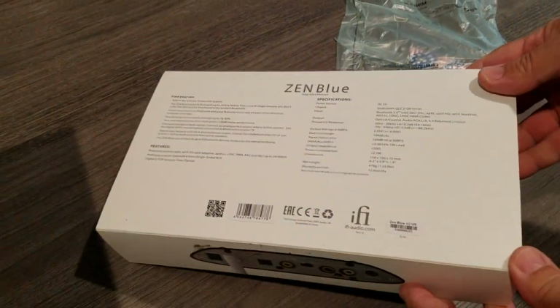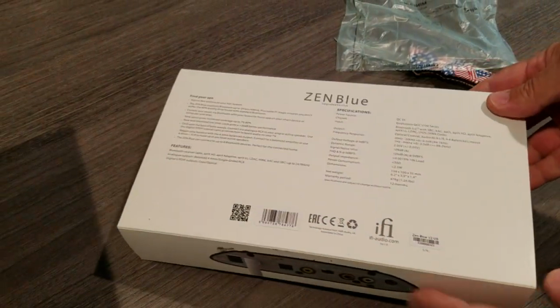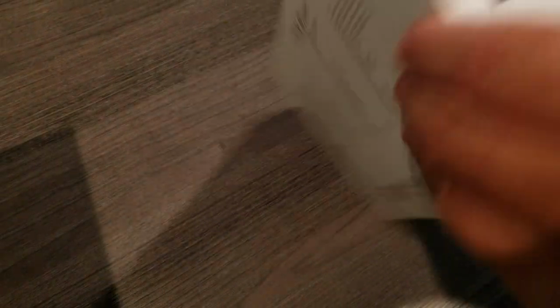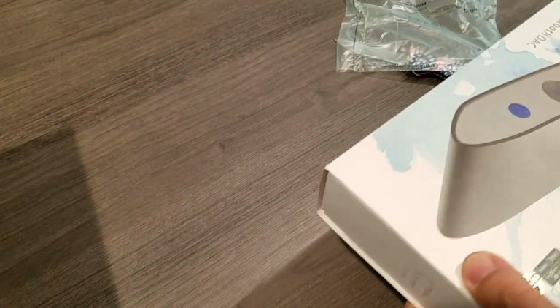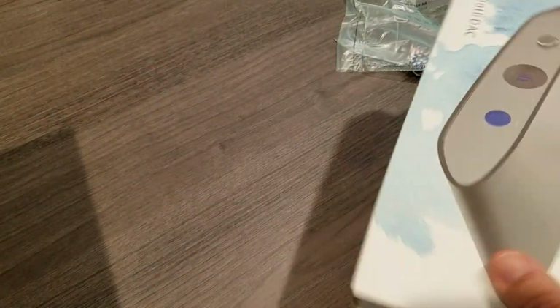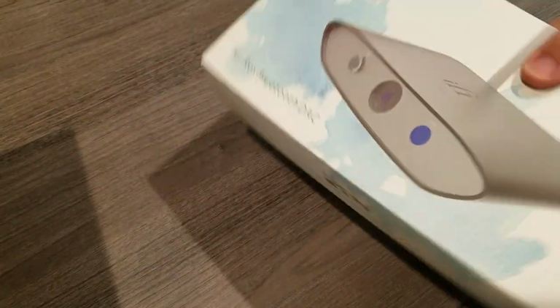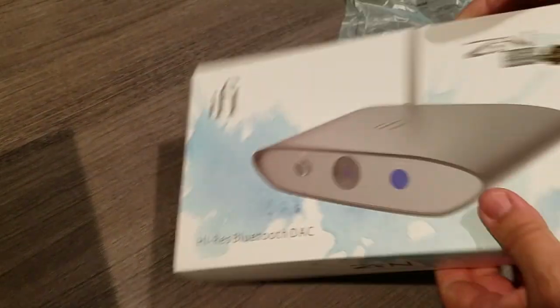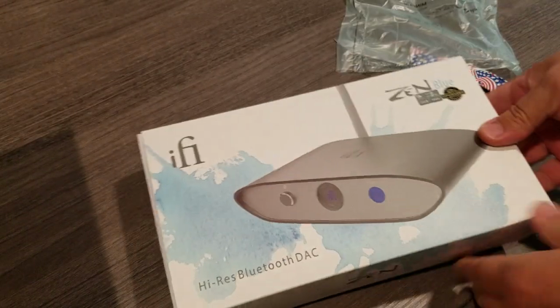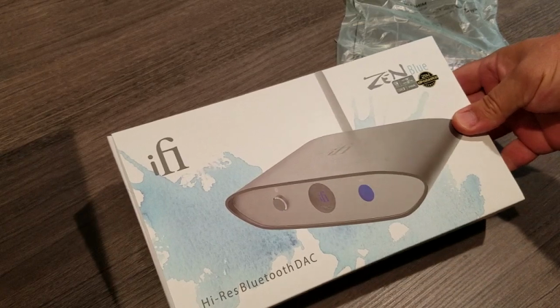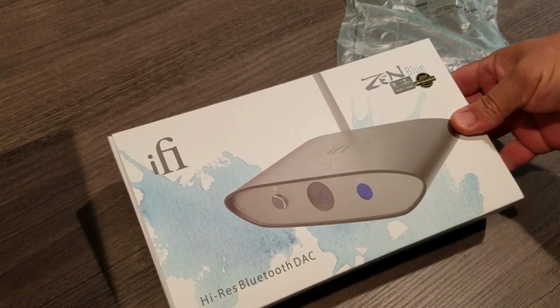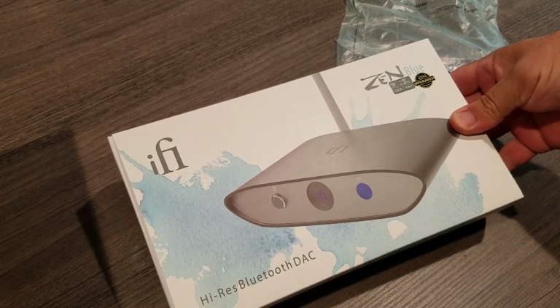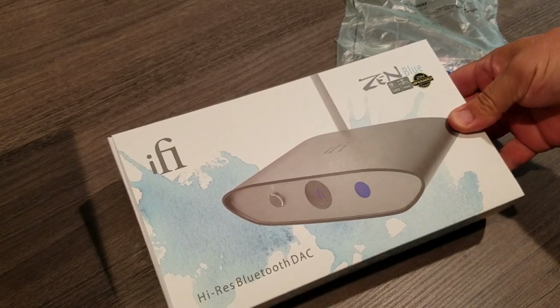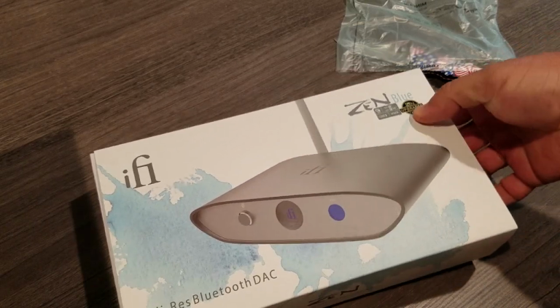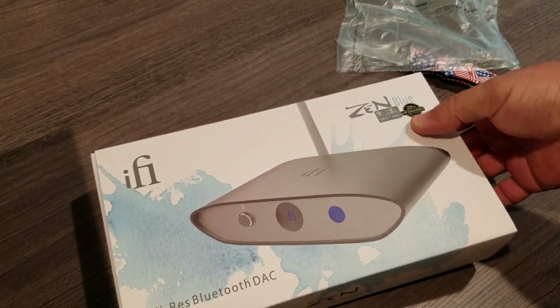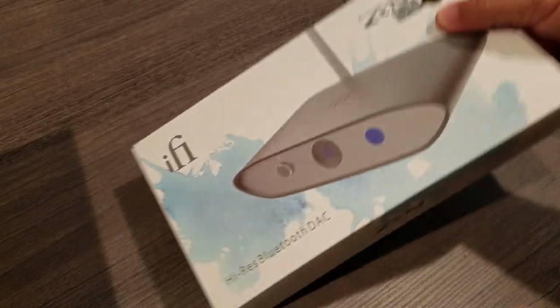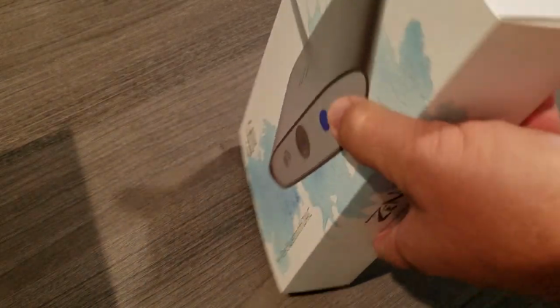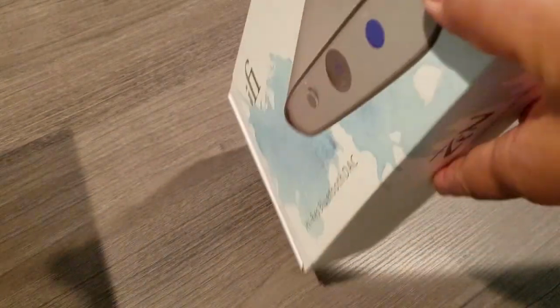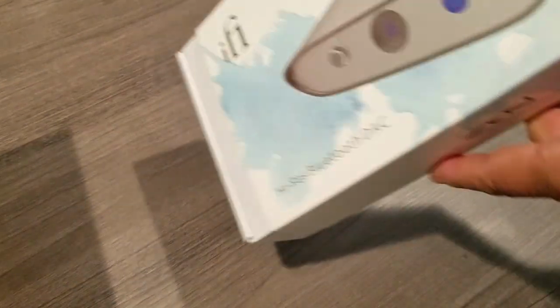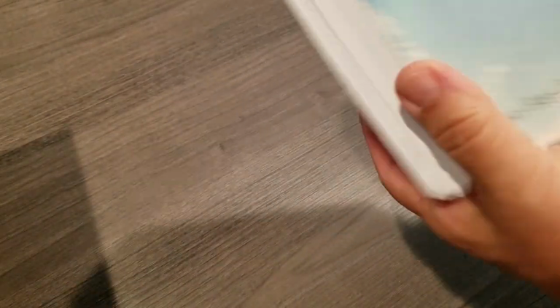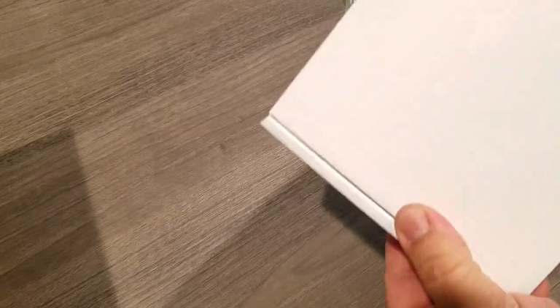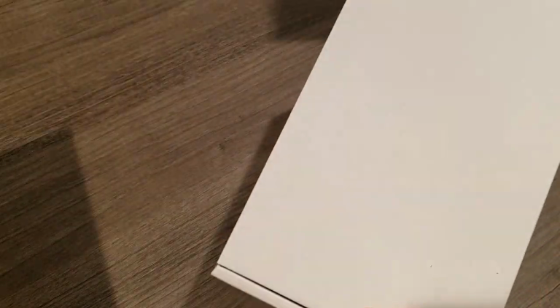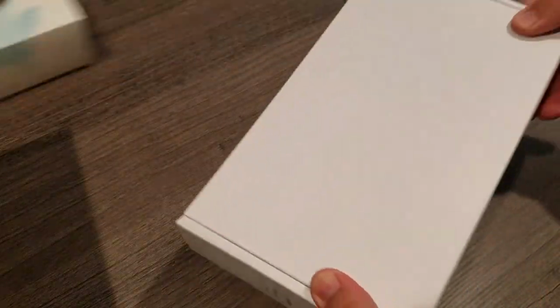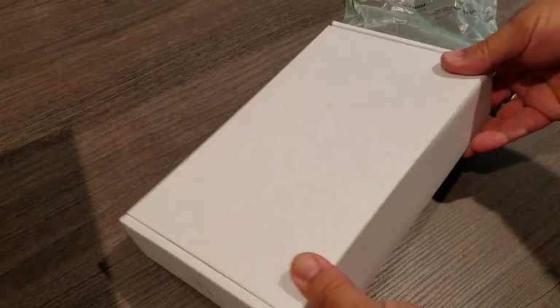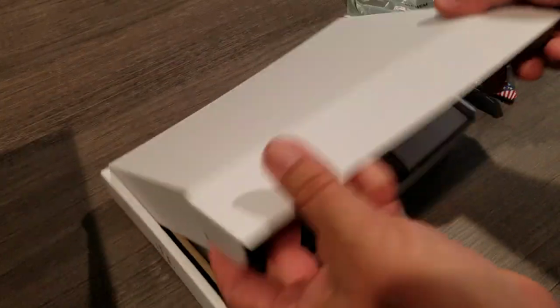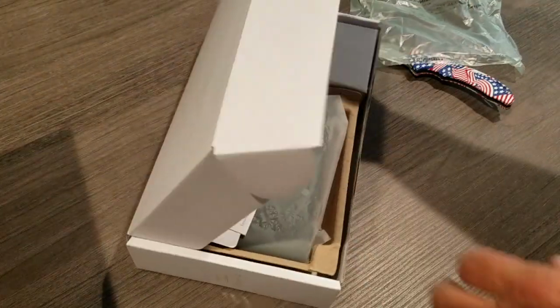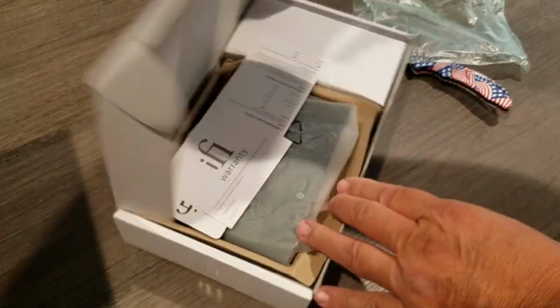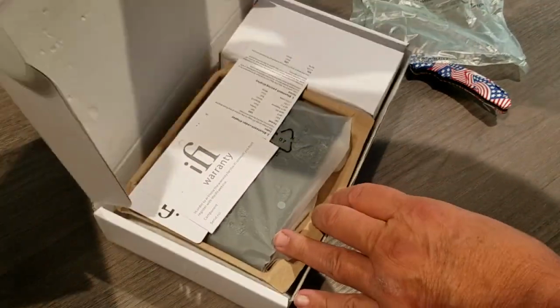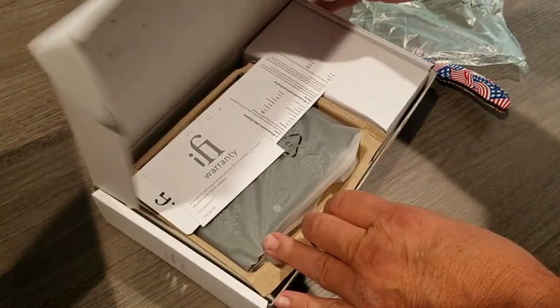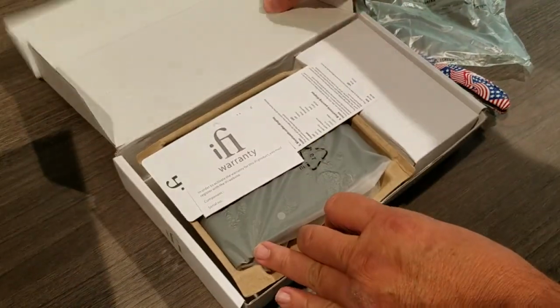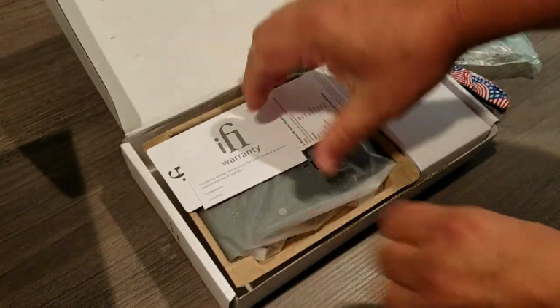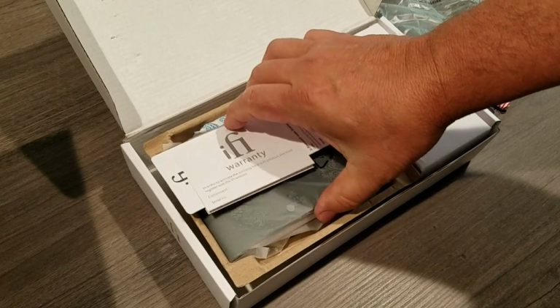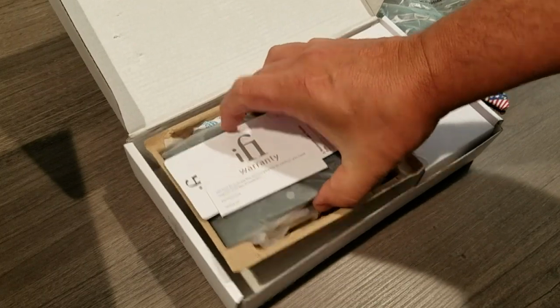Zen upgraded. I believe this is the new Zen Blue version 2.